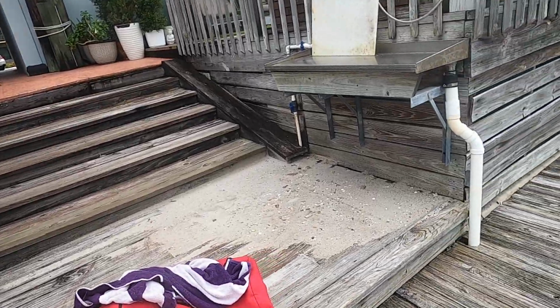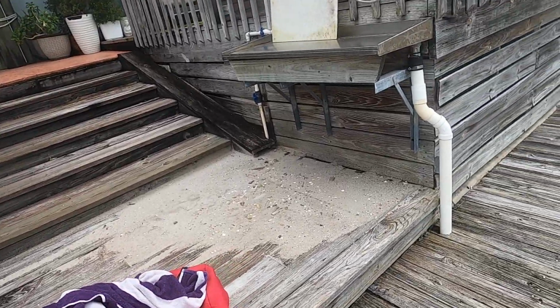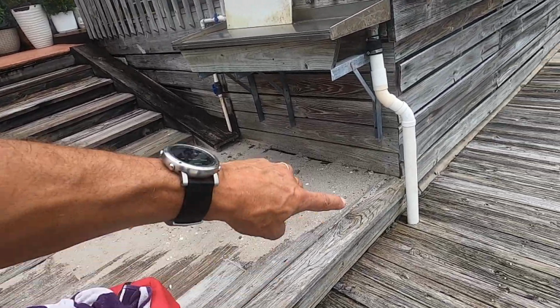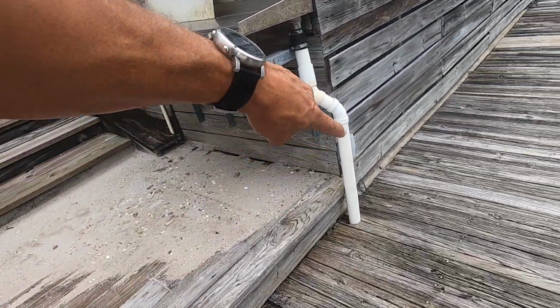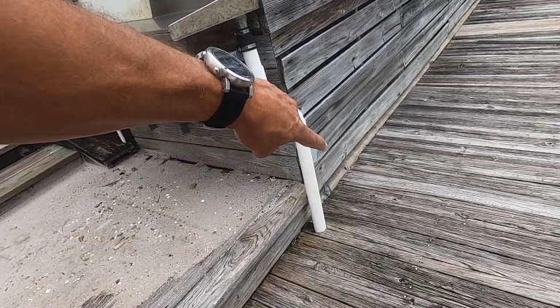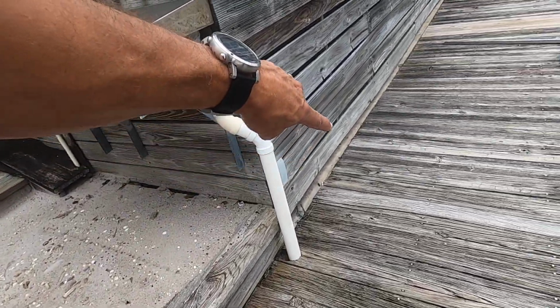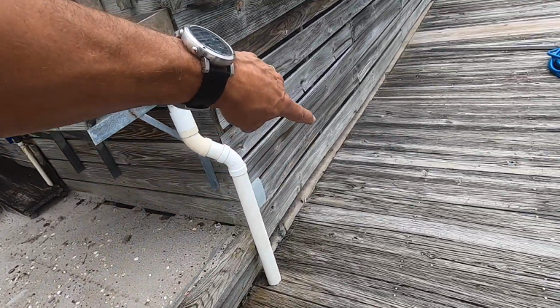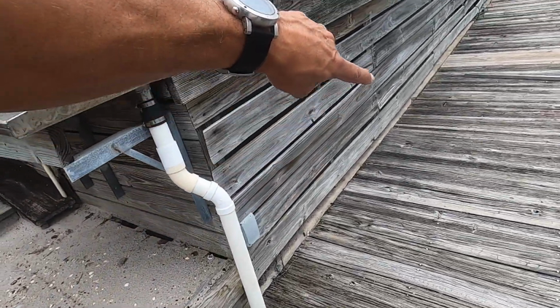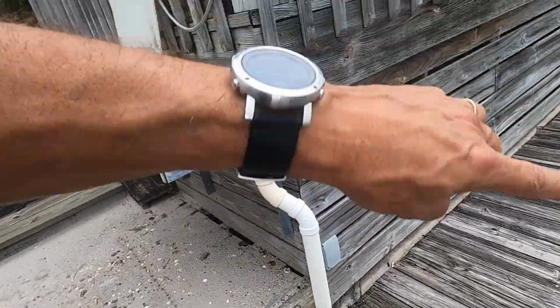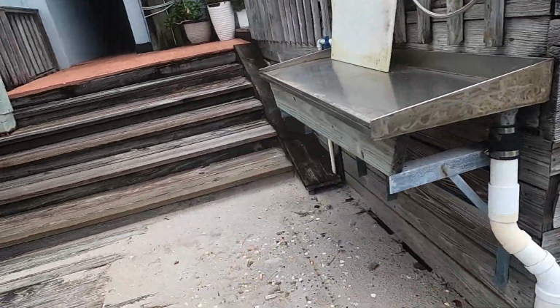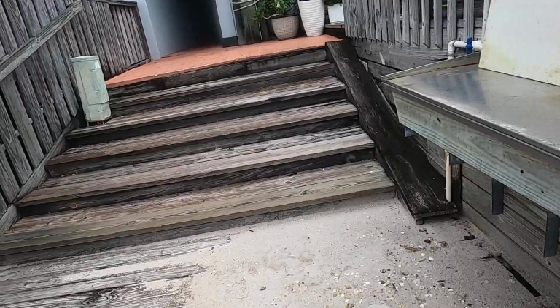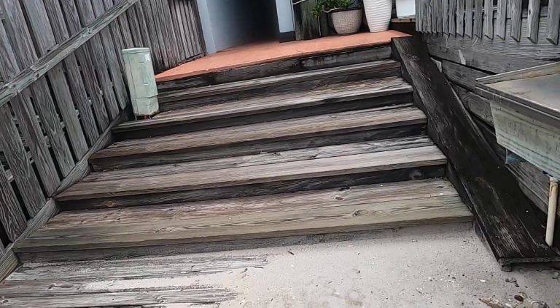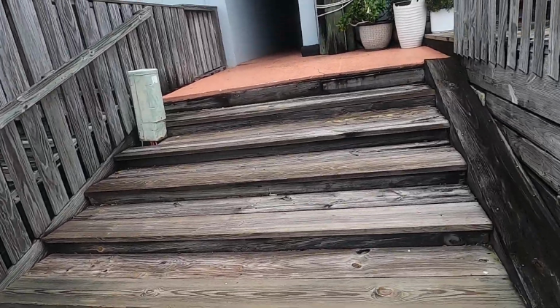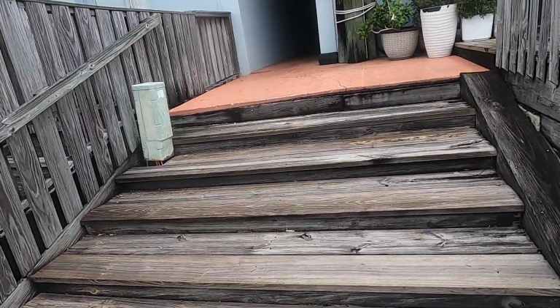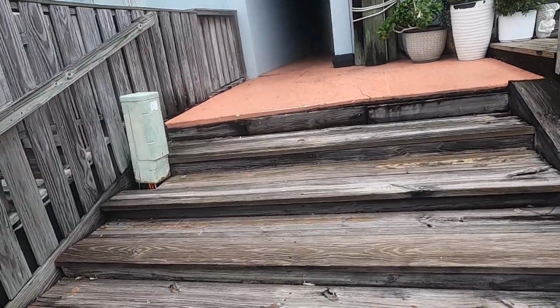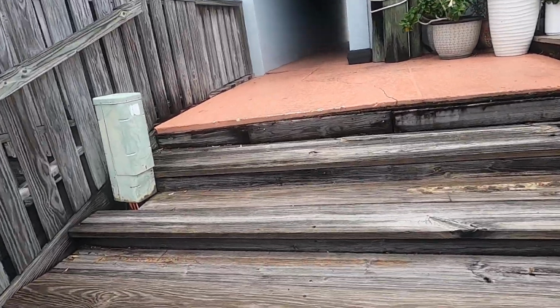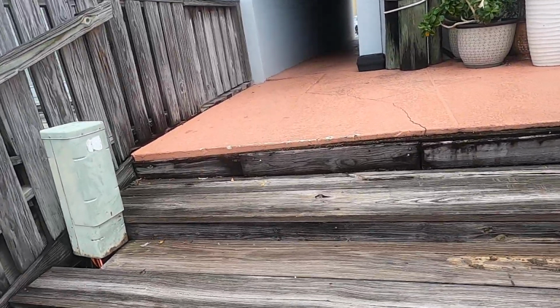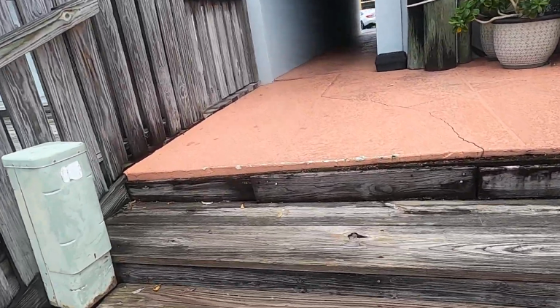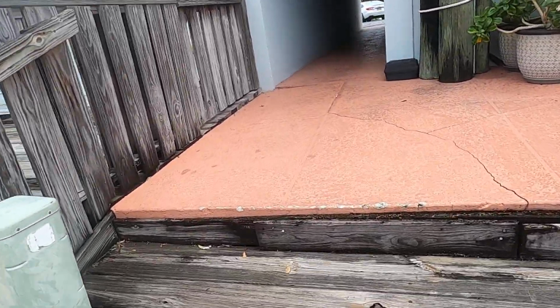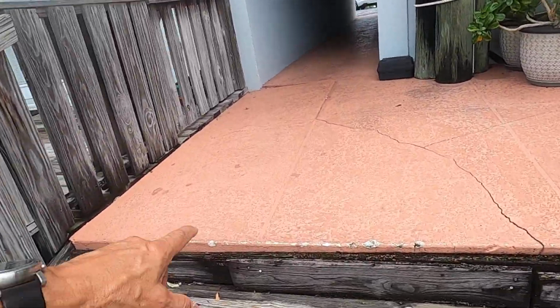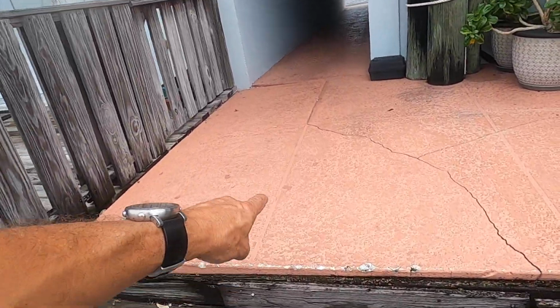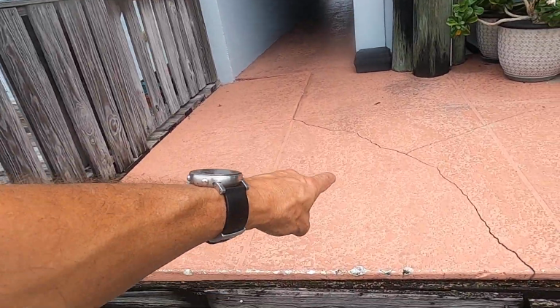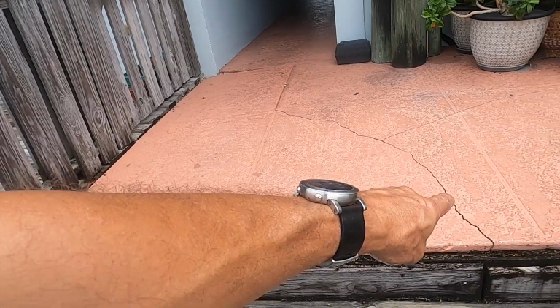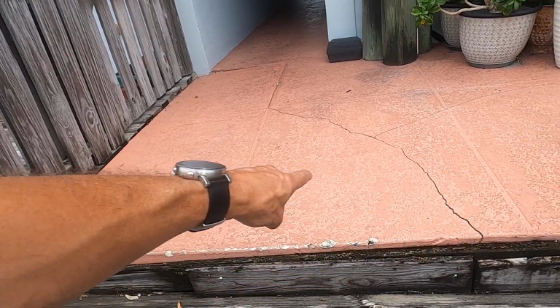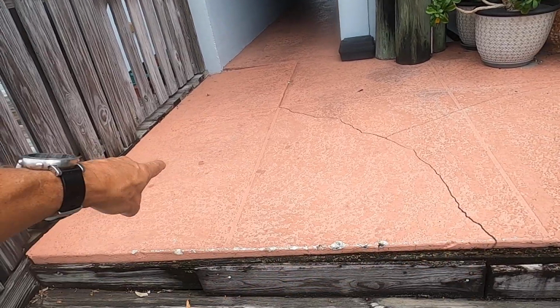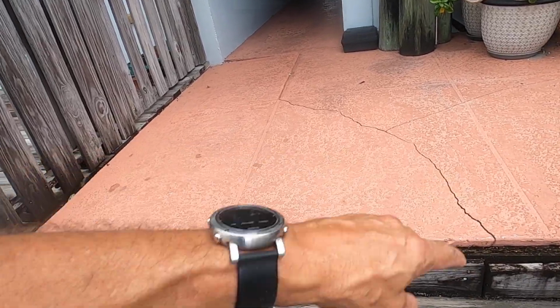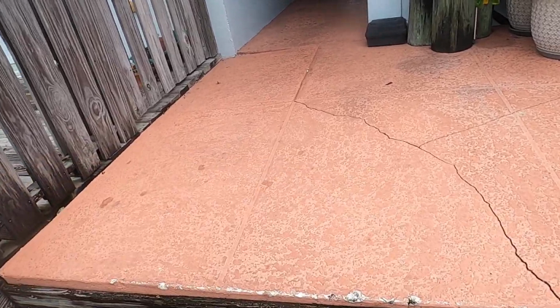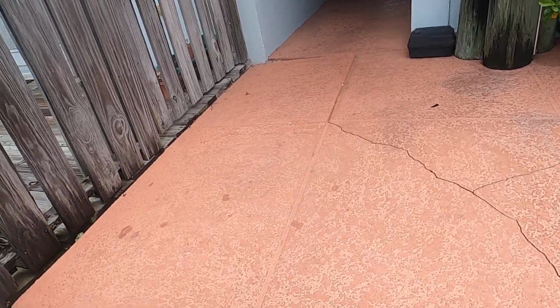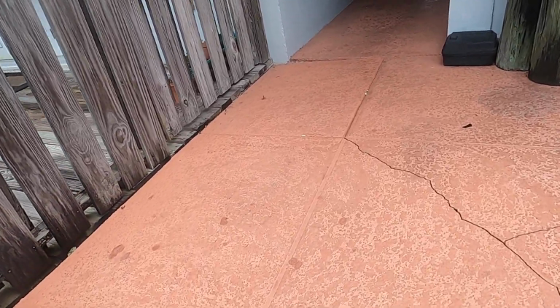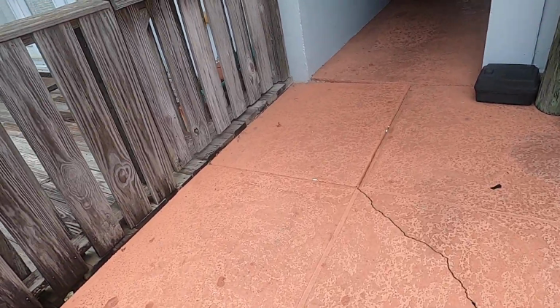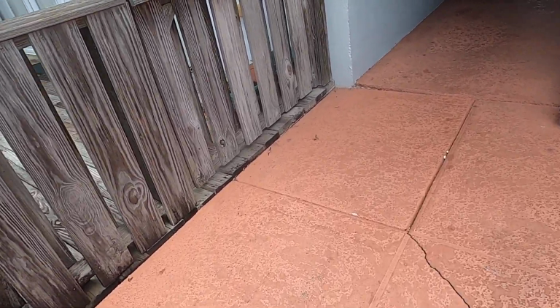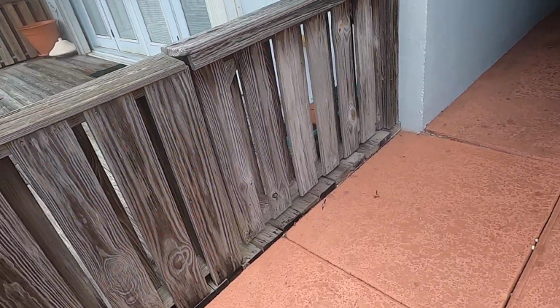Here's the cap. Over here behind the cap on the inside by the building, you have the damaged concrete slab that's sinking.